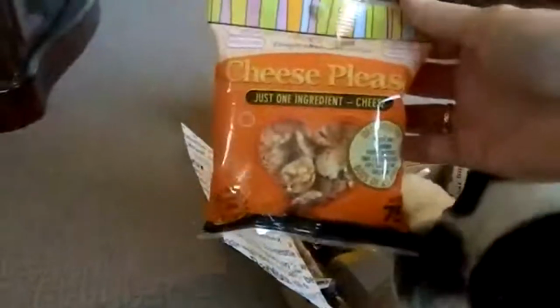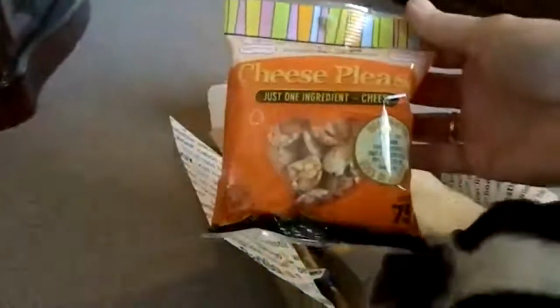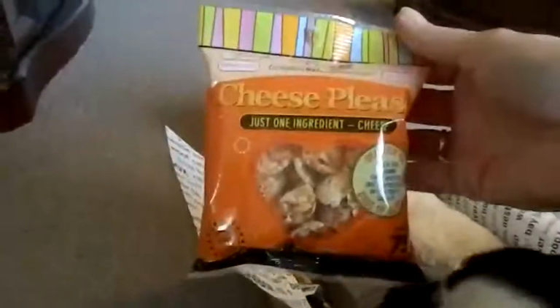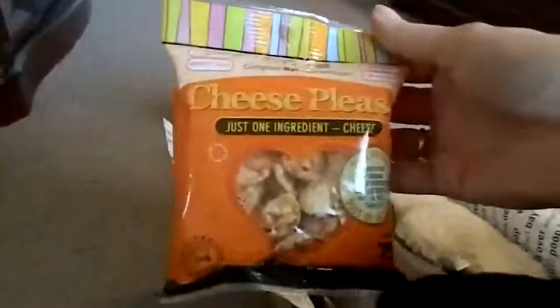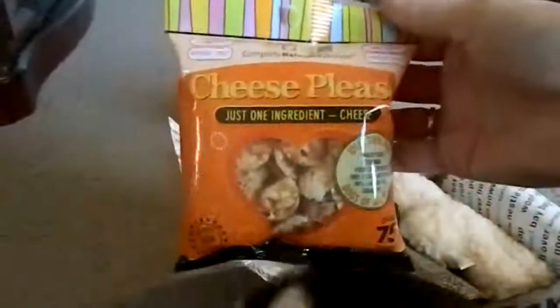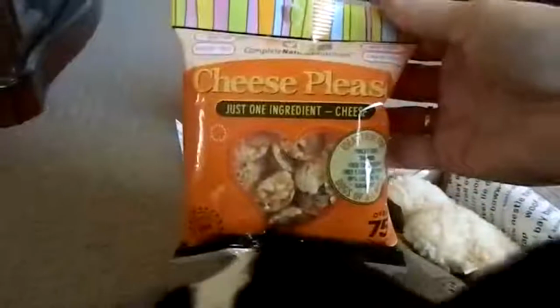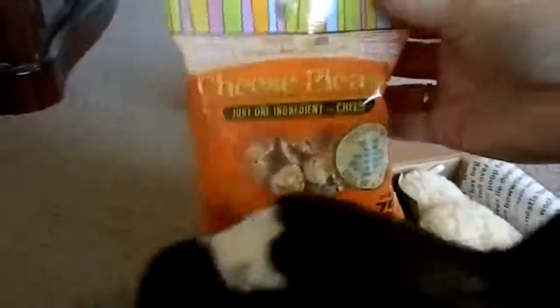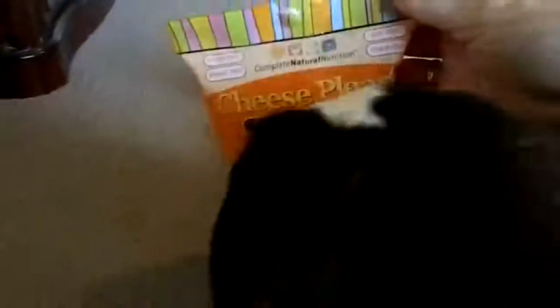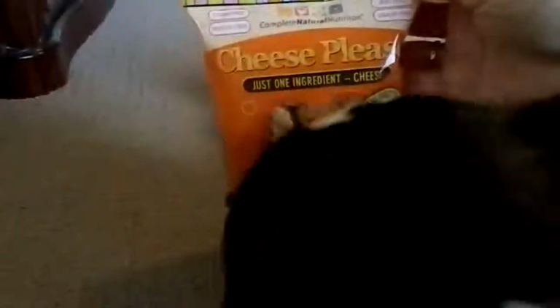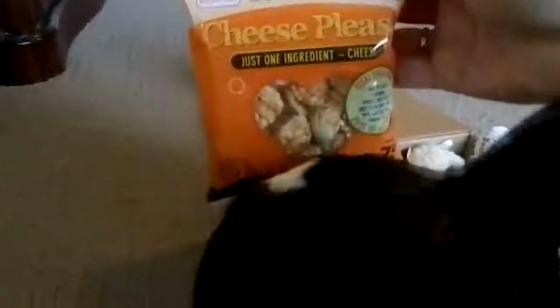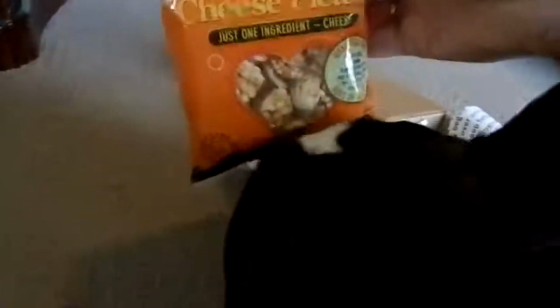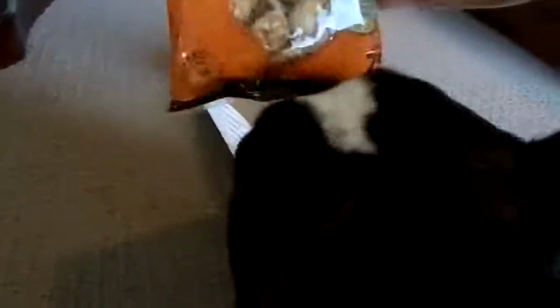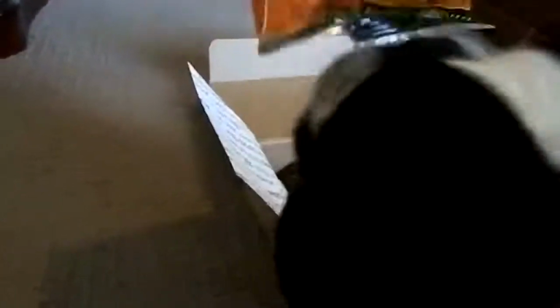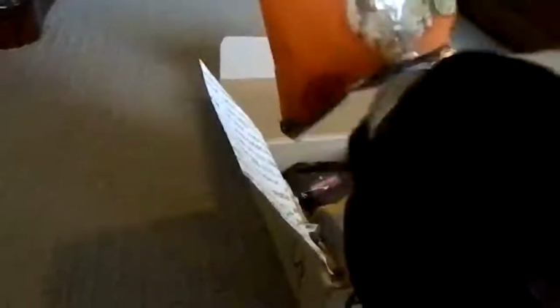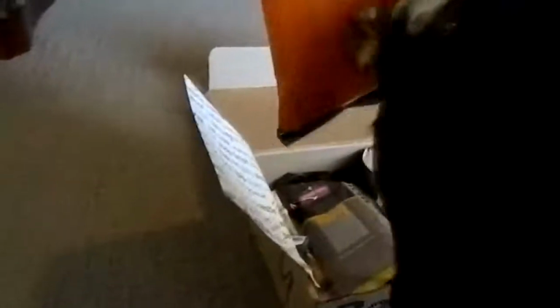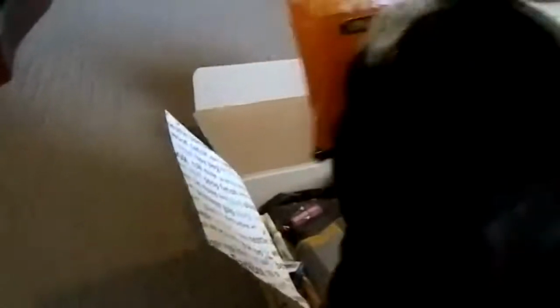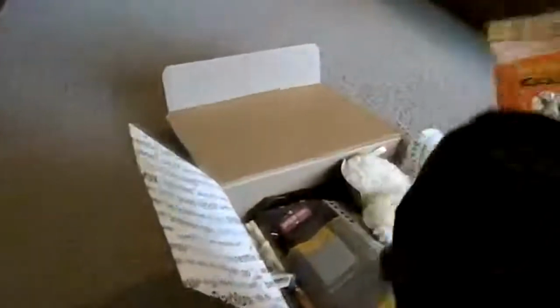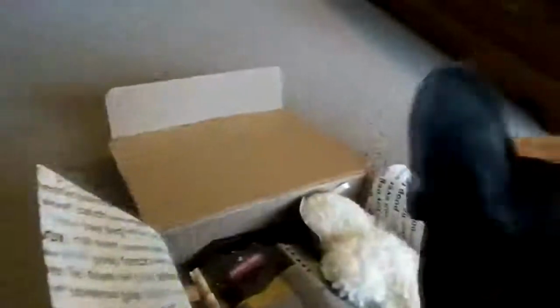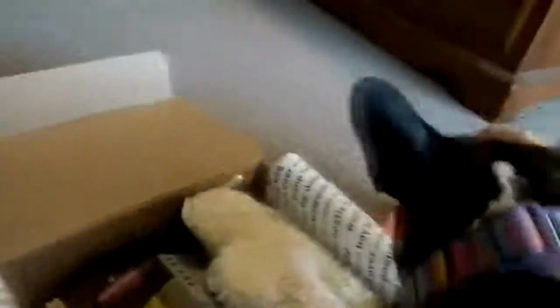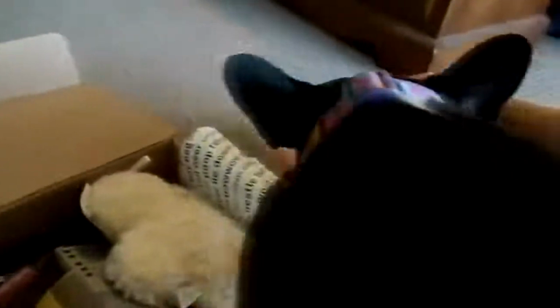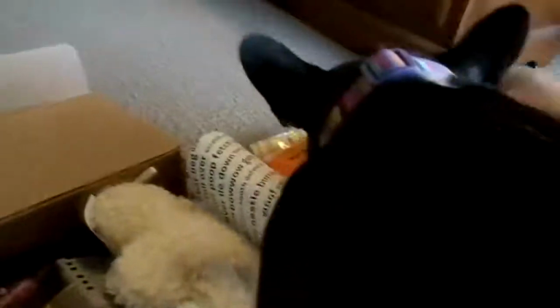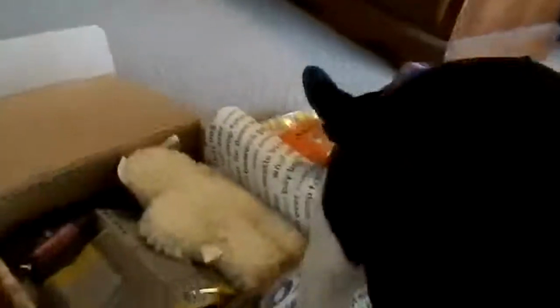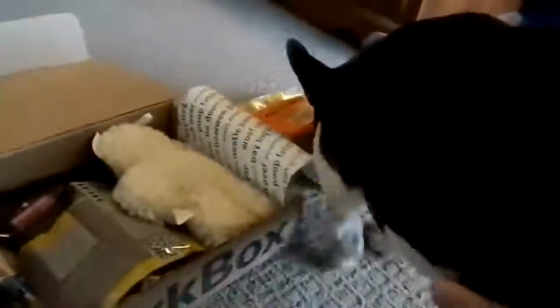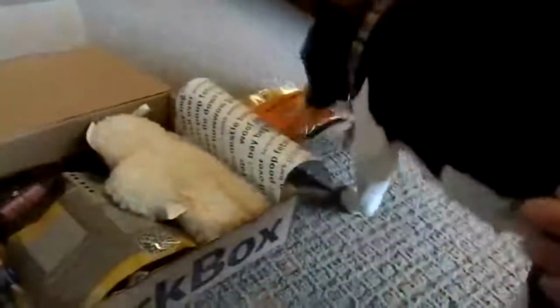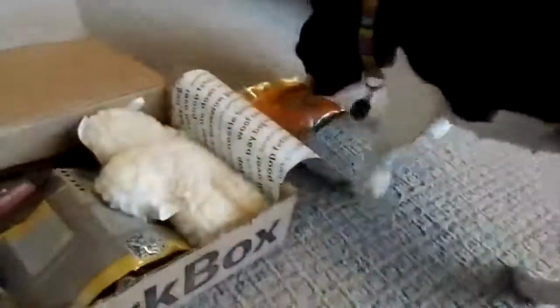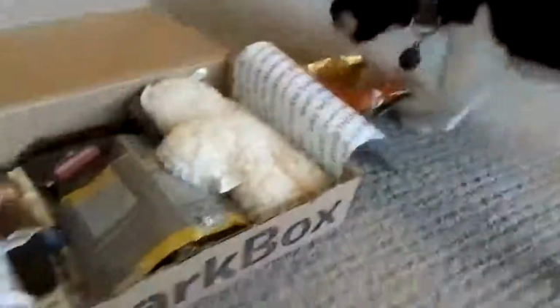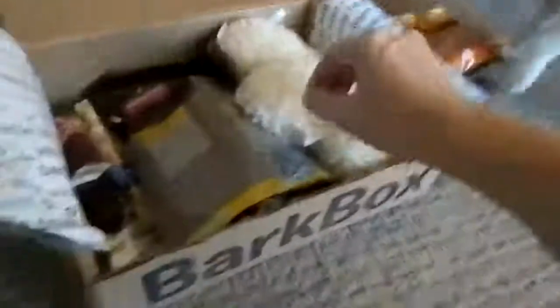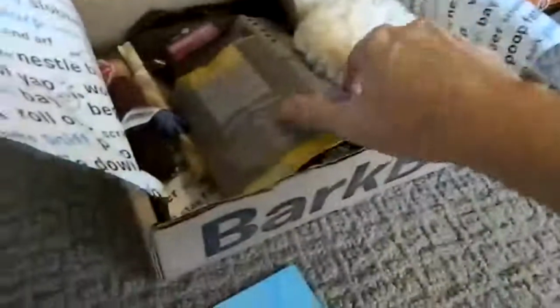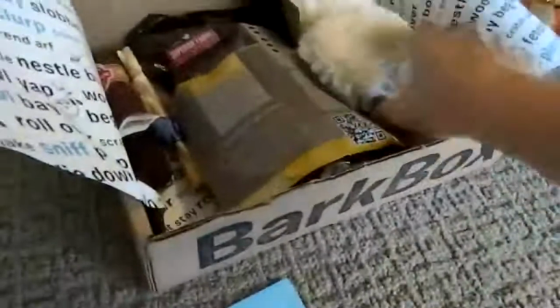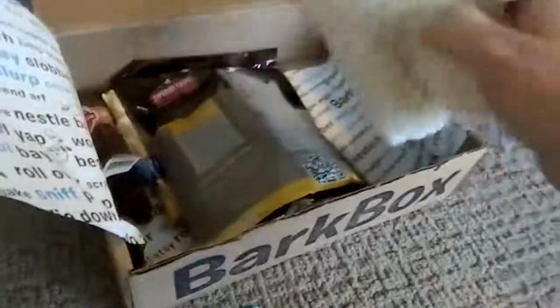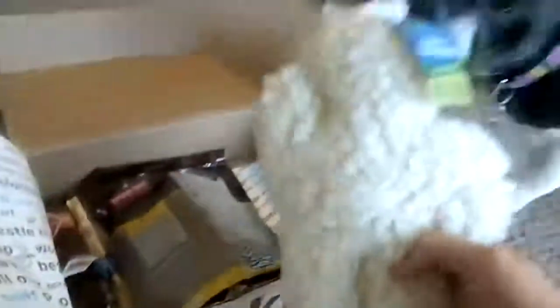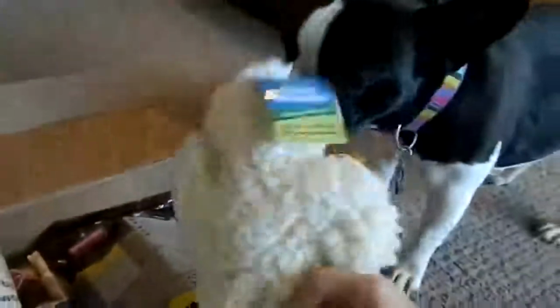Cheese please, just one ingredient: cheese. Every dog loves cheese. Okay, let's see what else we got. I see a toy.